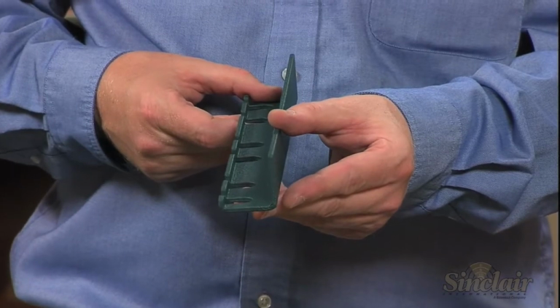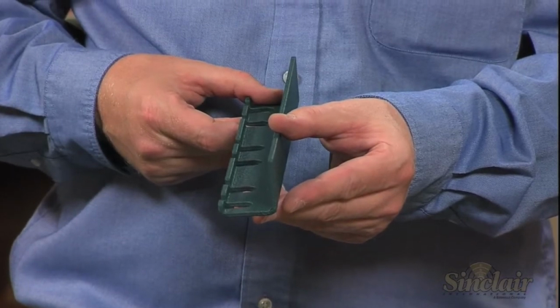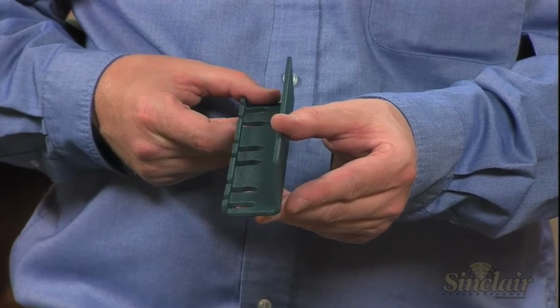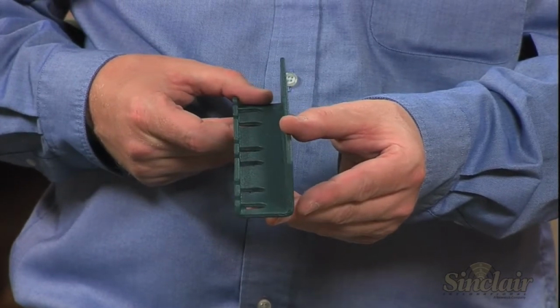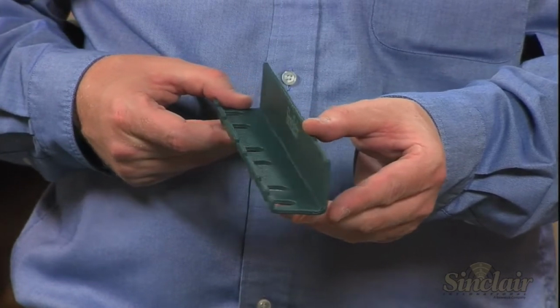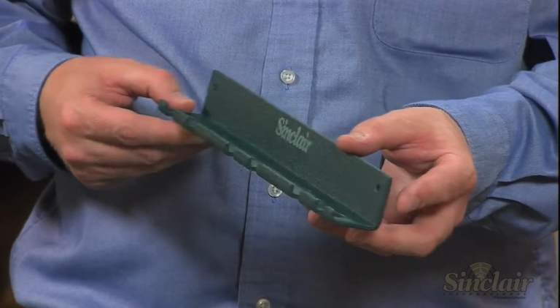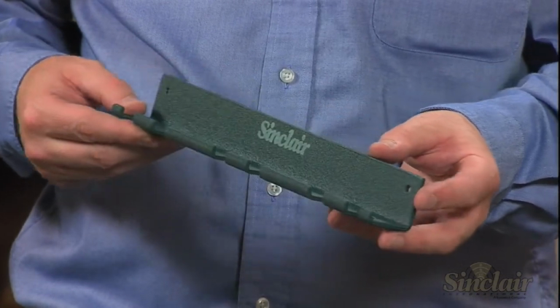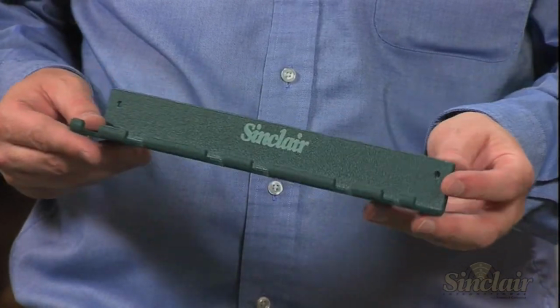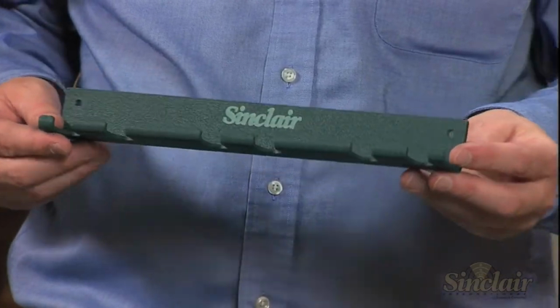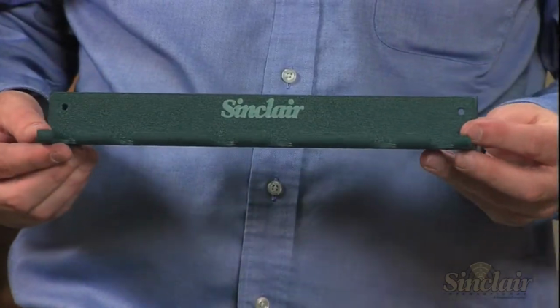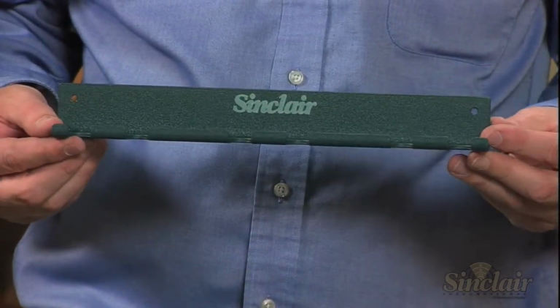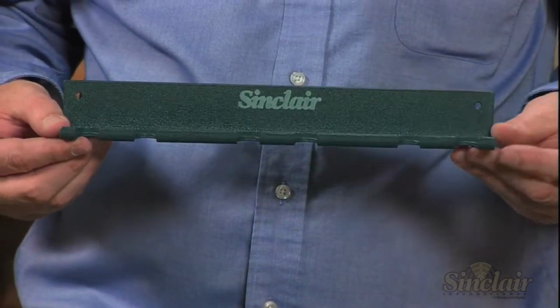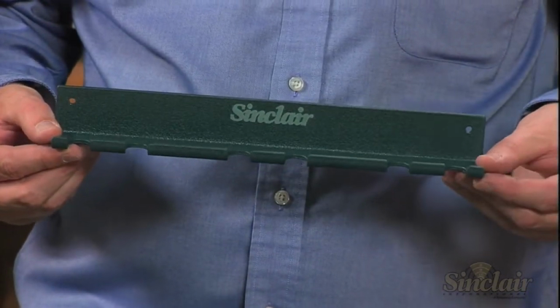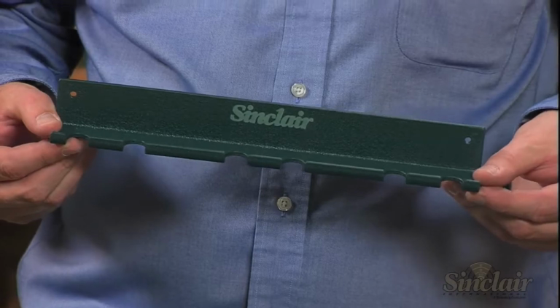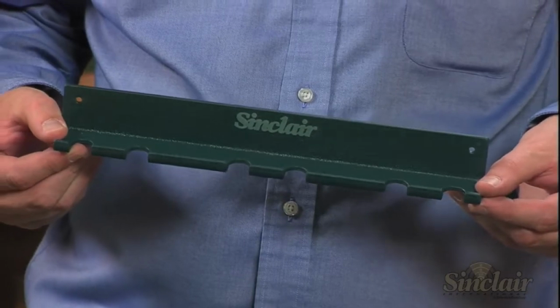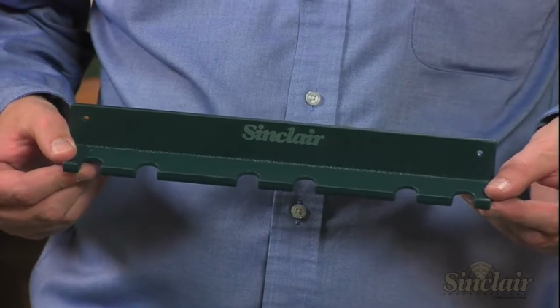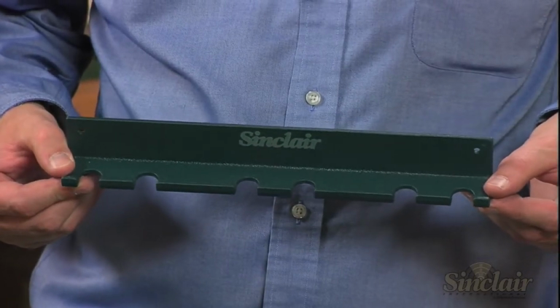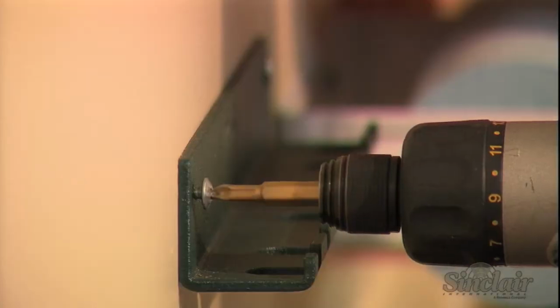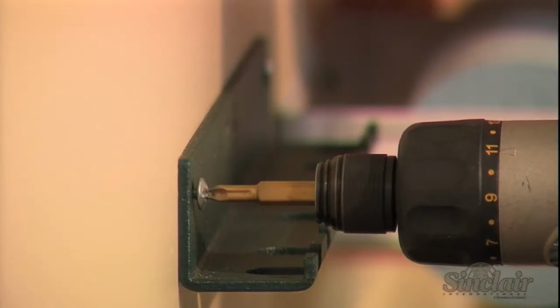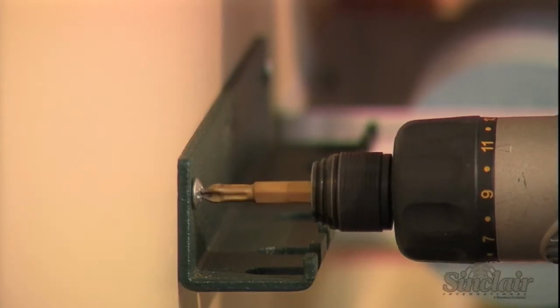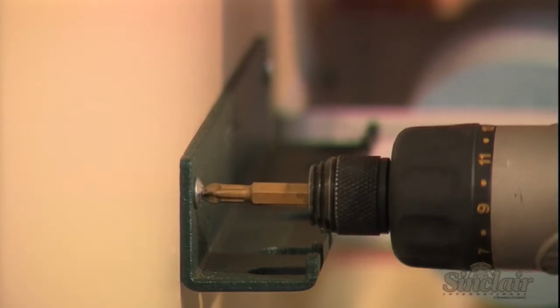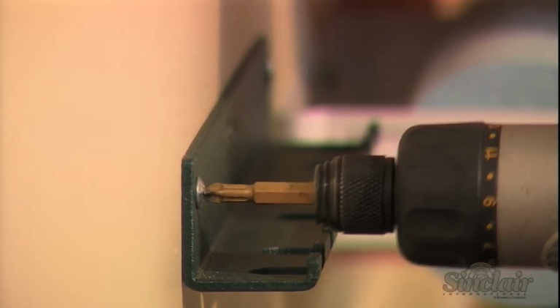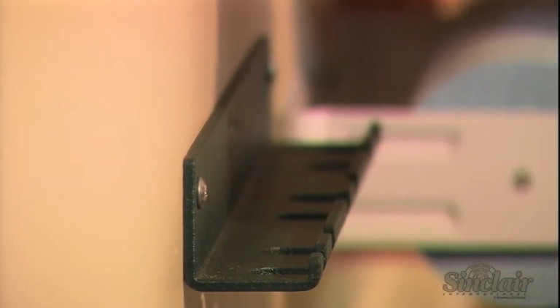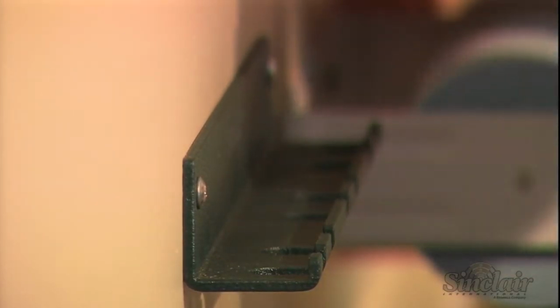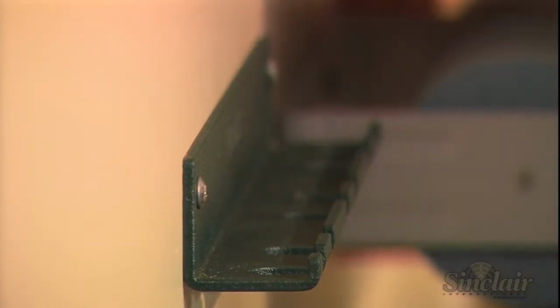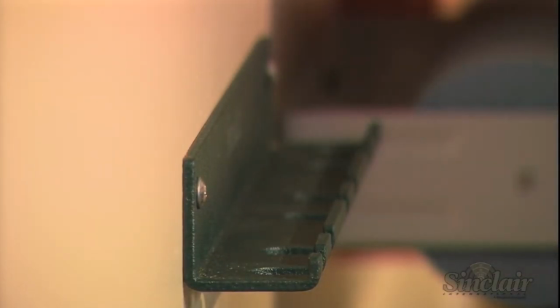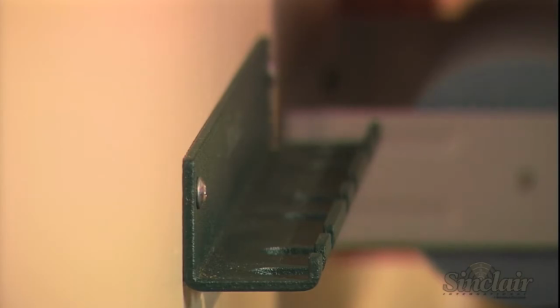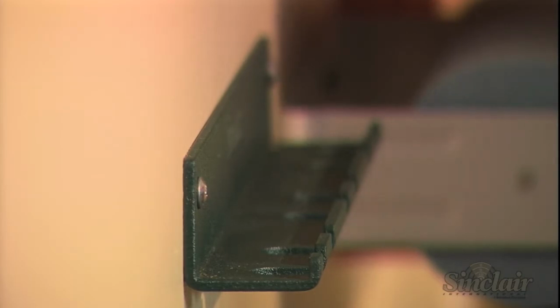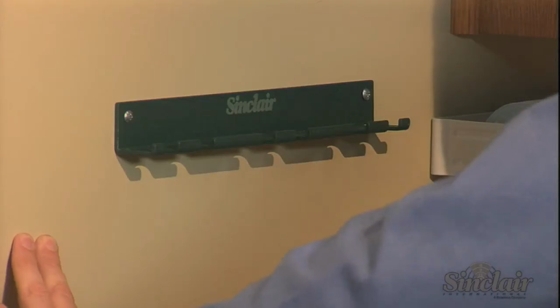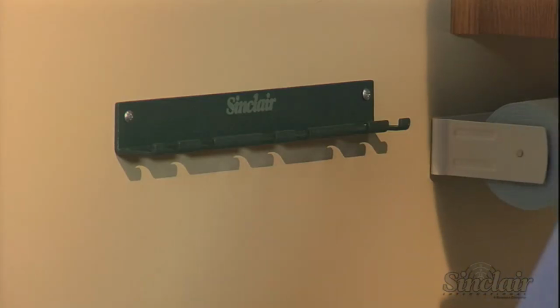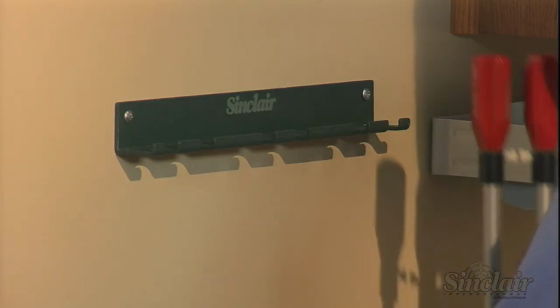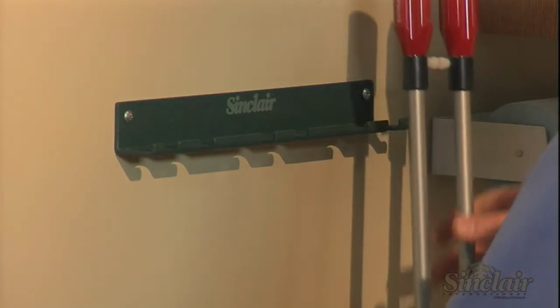Each Sinclair Cleaning Rod Wall Bracket is constructed of aluminum plate and is finished with a crinkle powder coat finish and a laser etched Sinclair logo. It easily mounts to any wall with two fasteners.